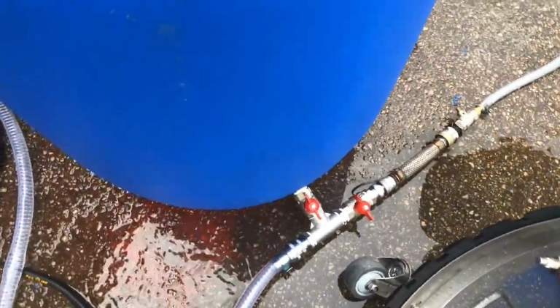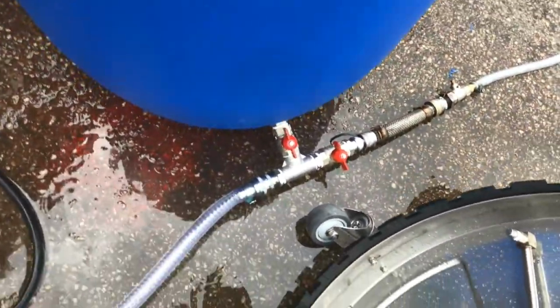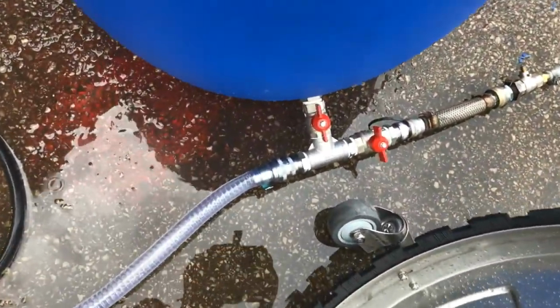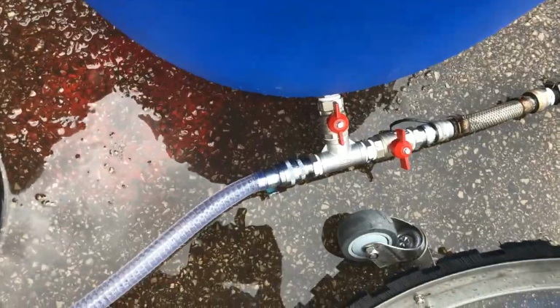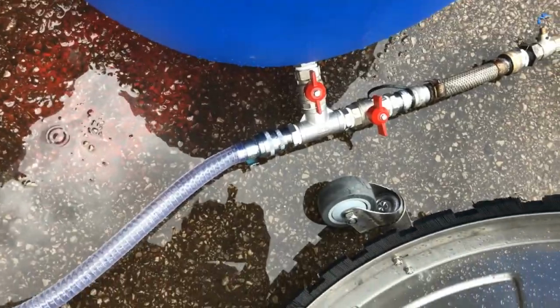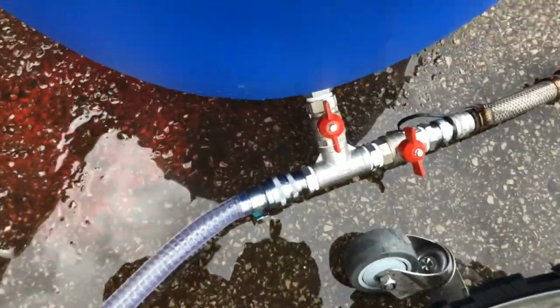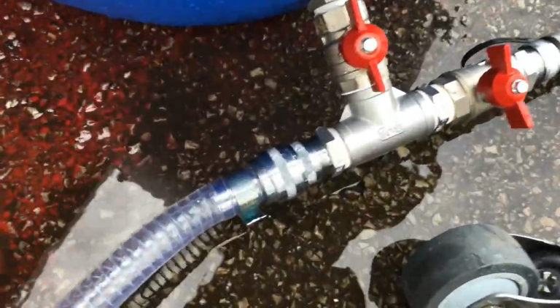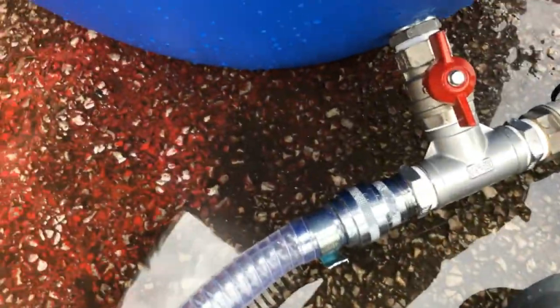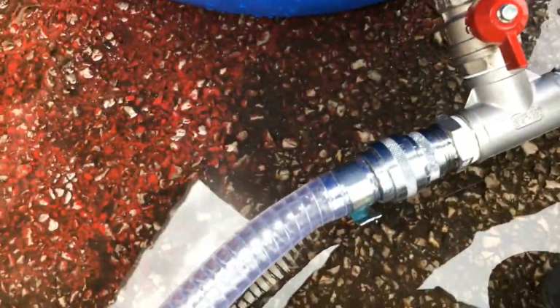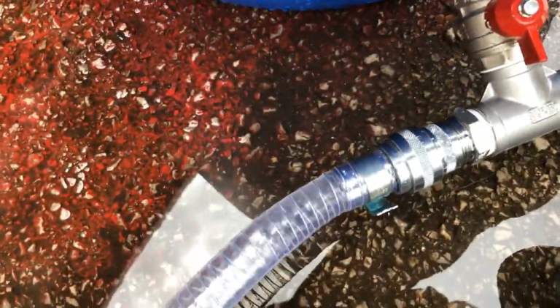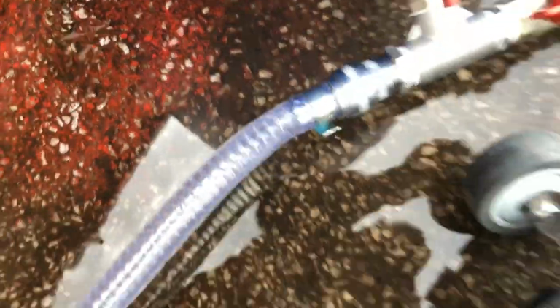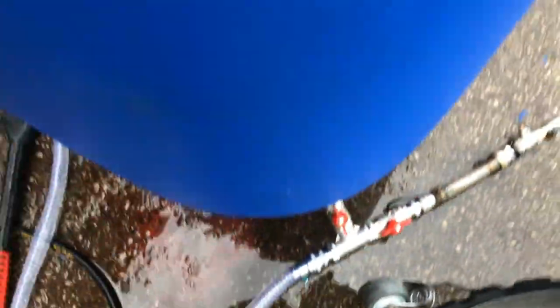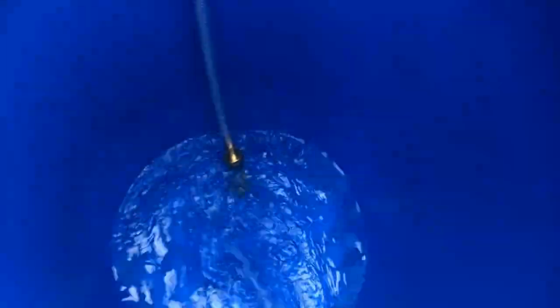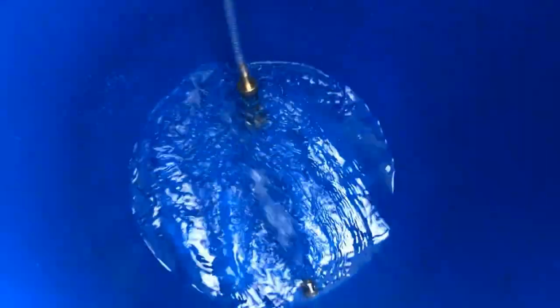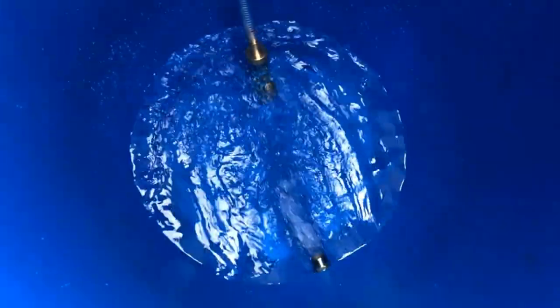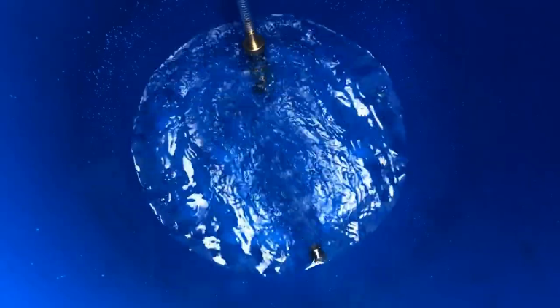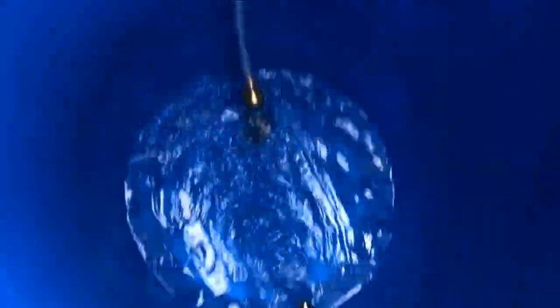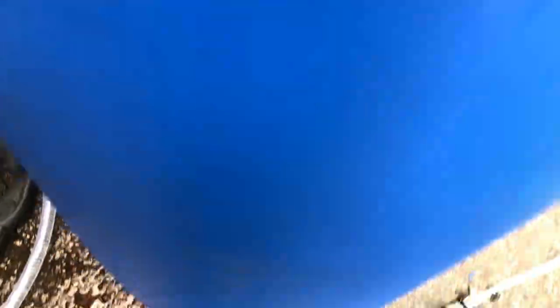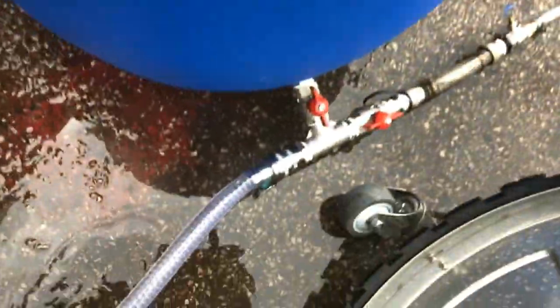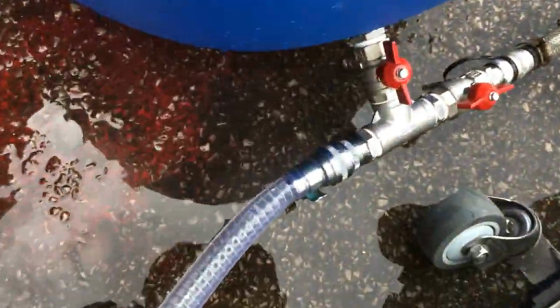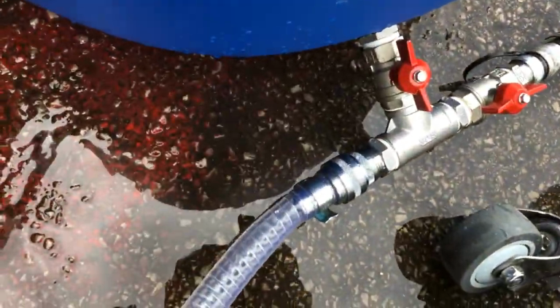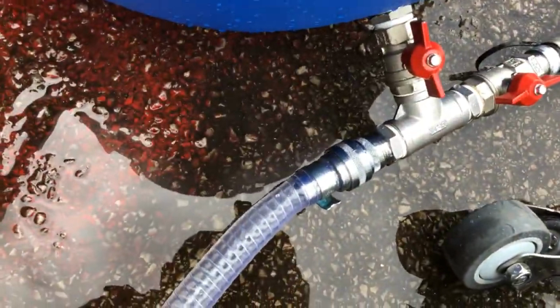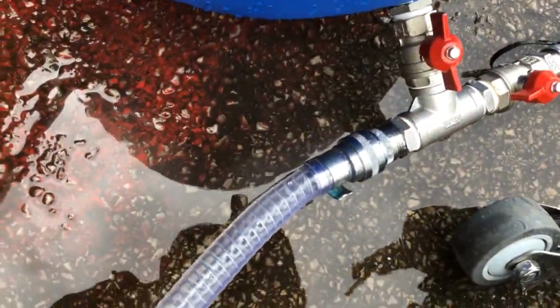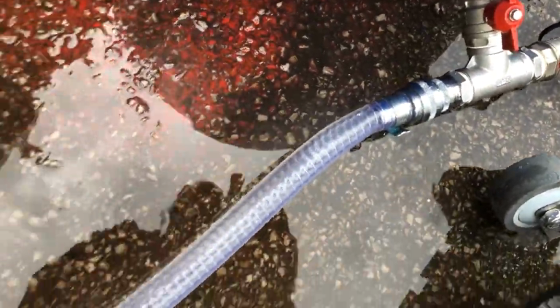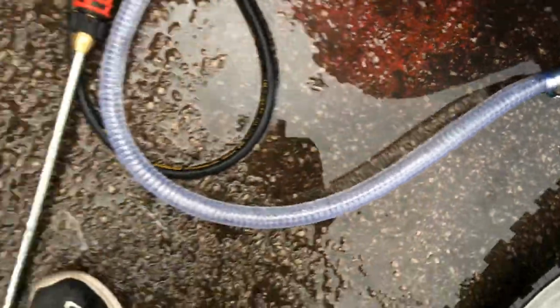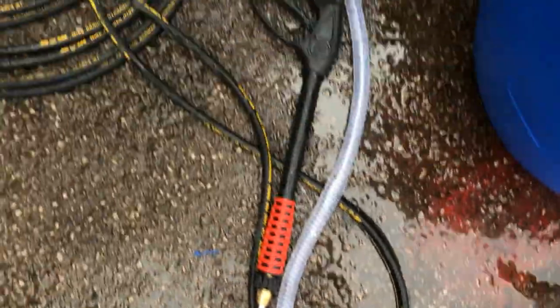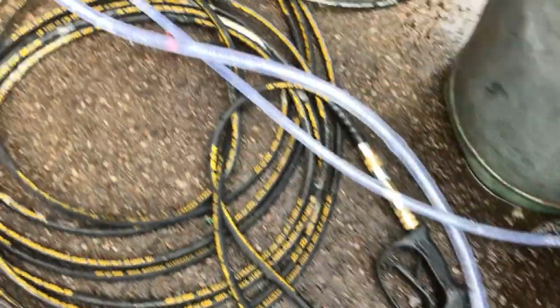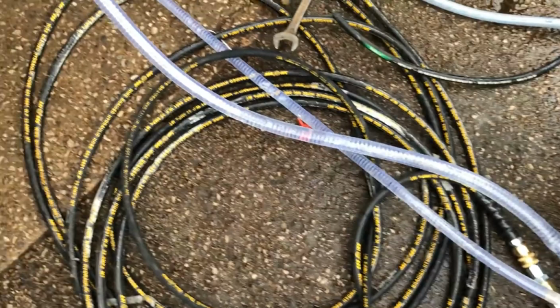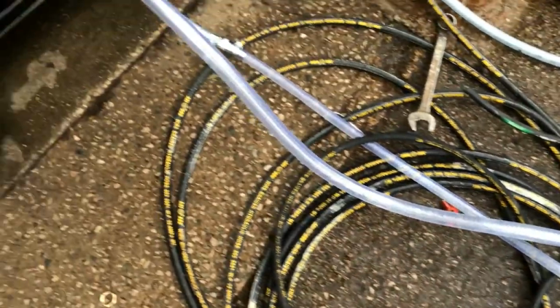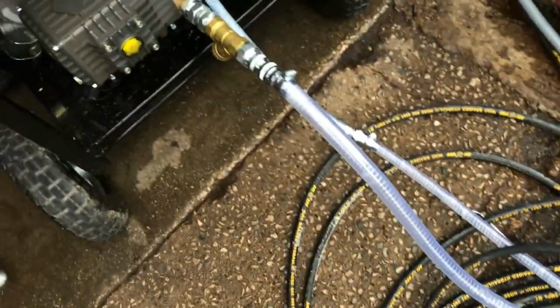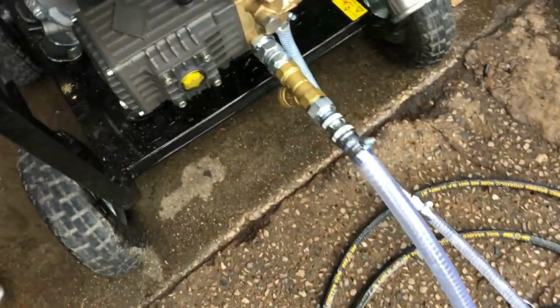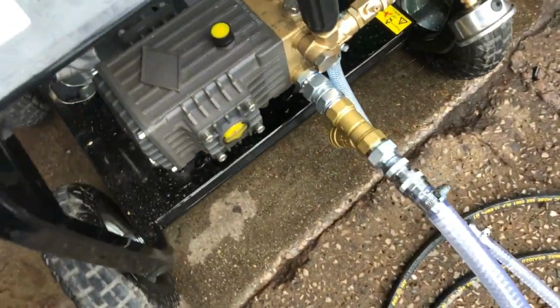So we've connected that up there. Before you turn this on, what will happen is your pump at this stage is starting to fill — your pipe is starting to fill the pressure washer up.